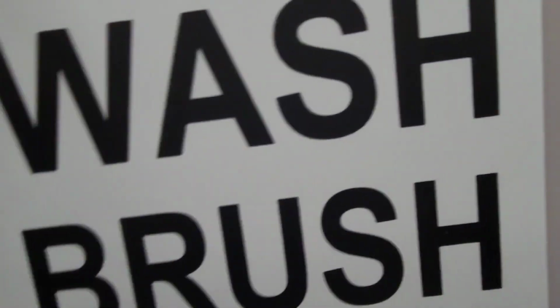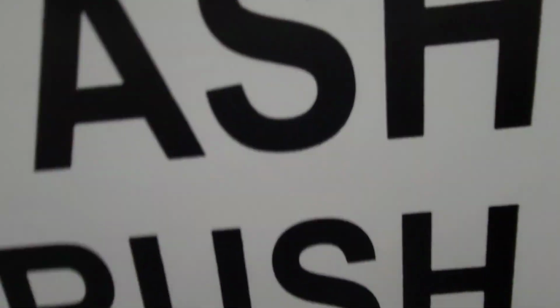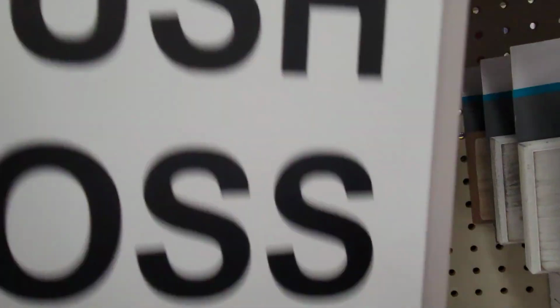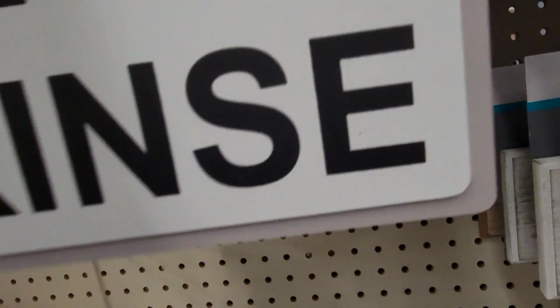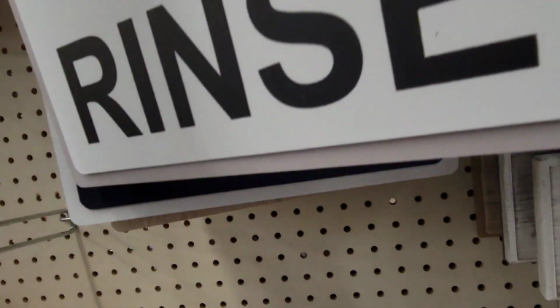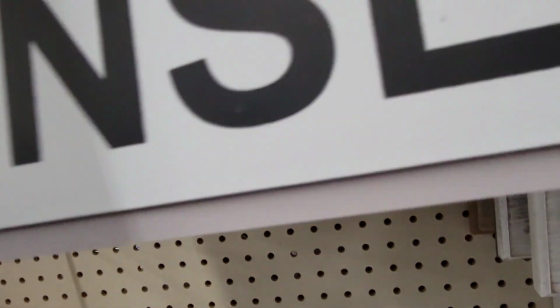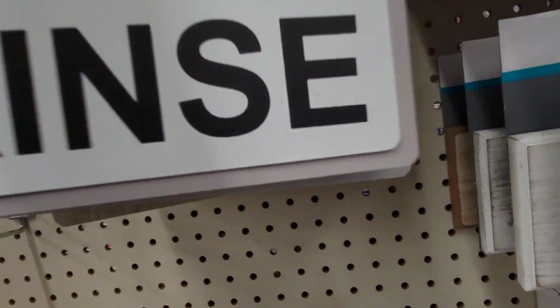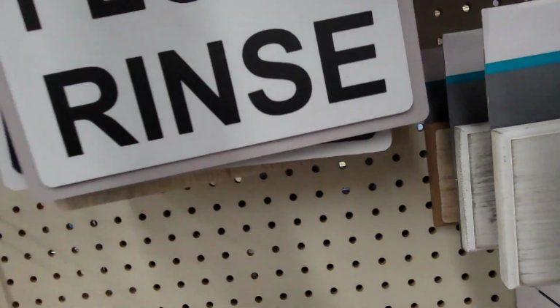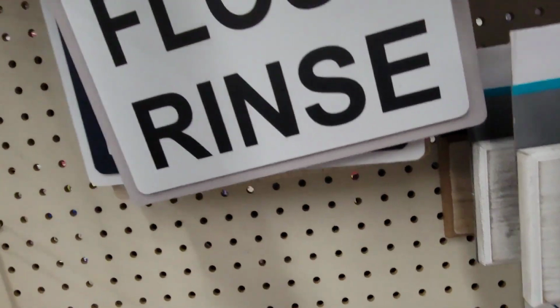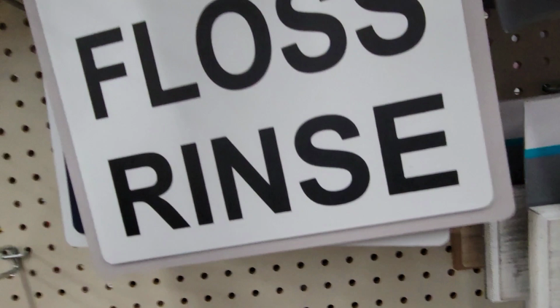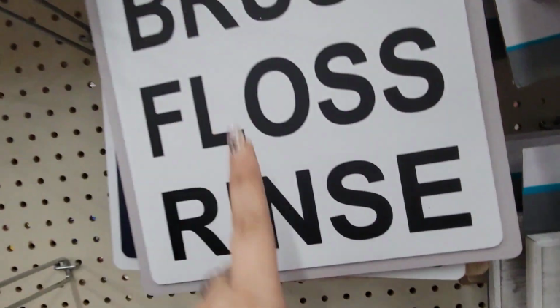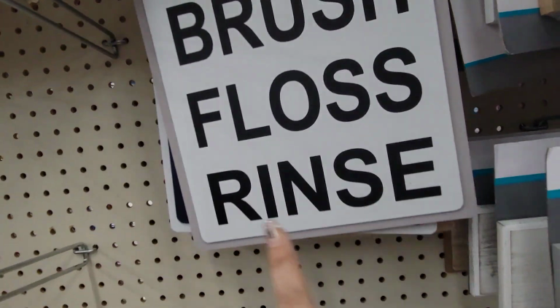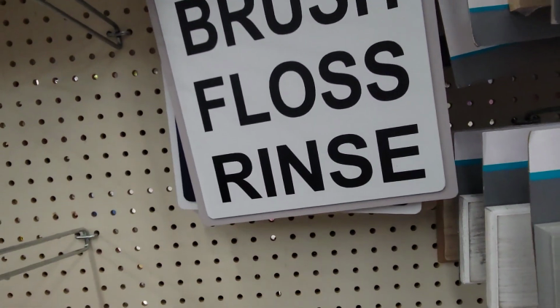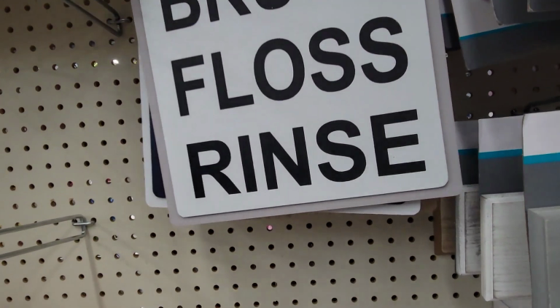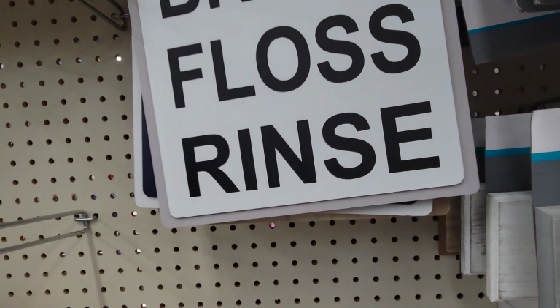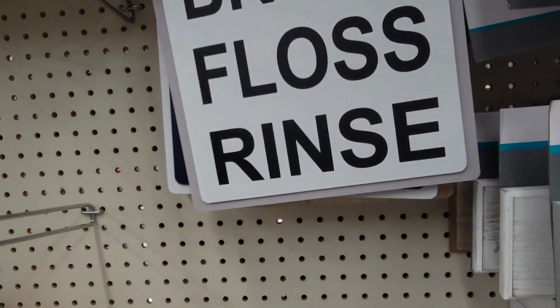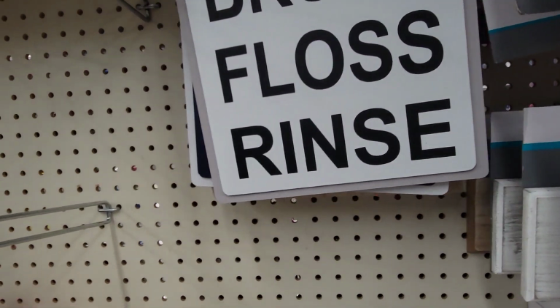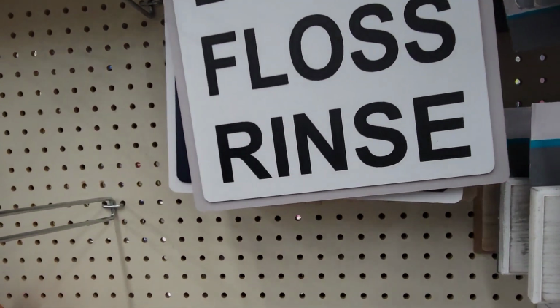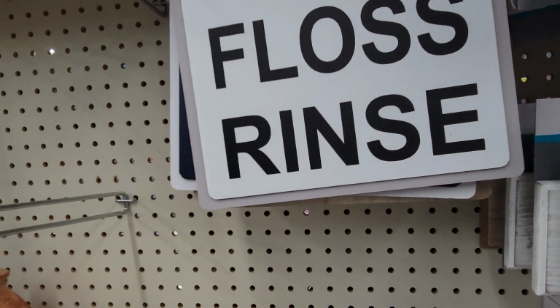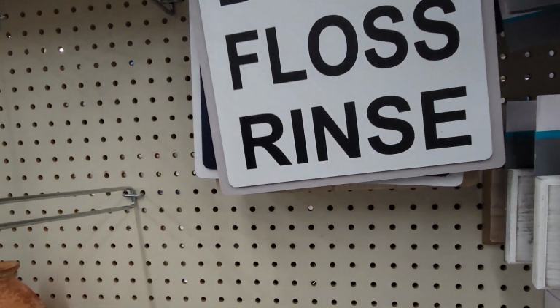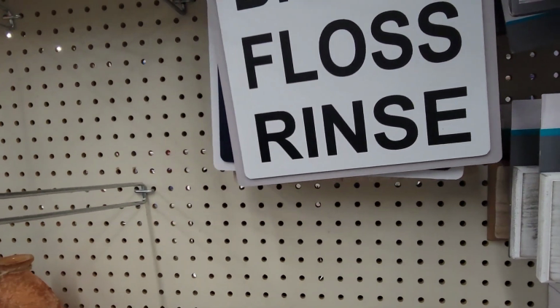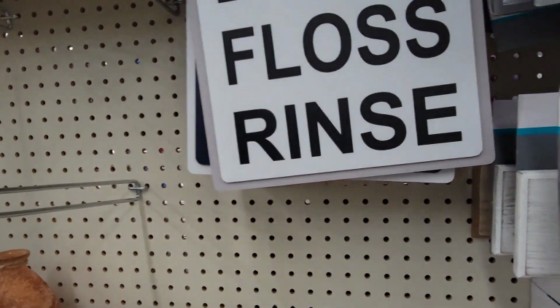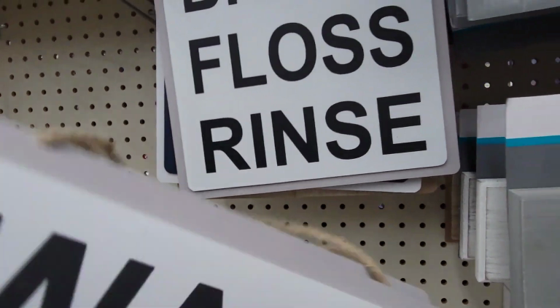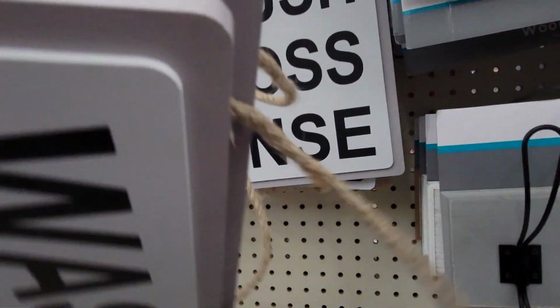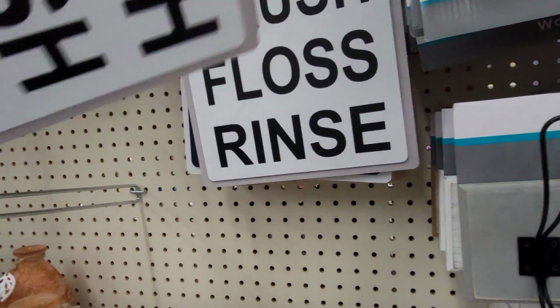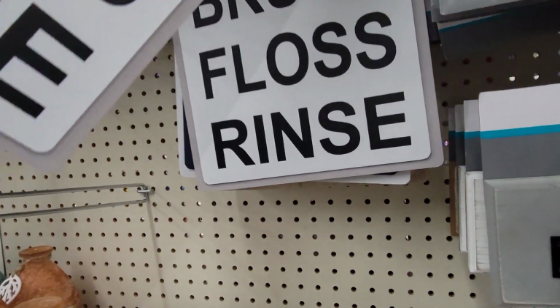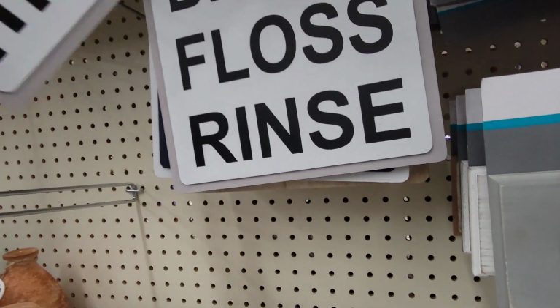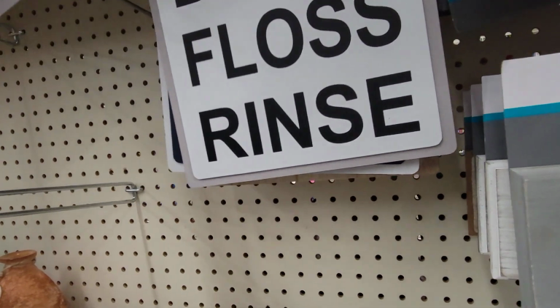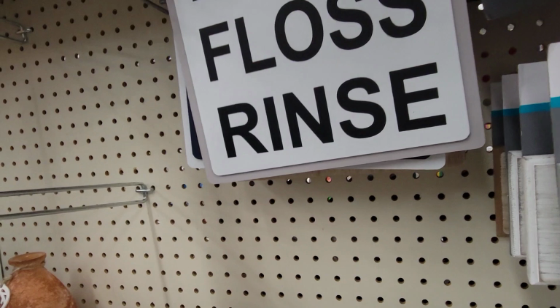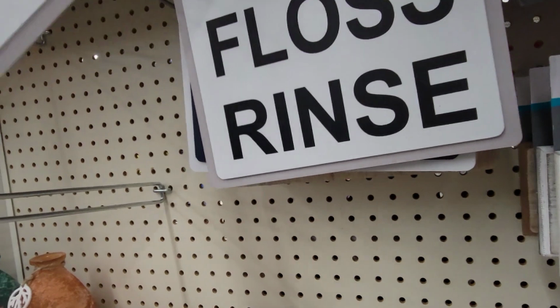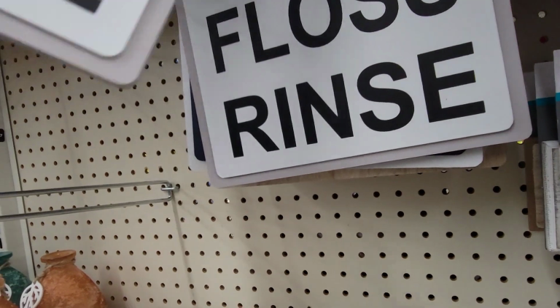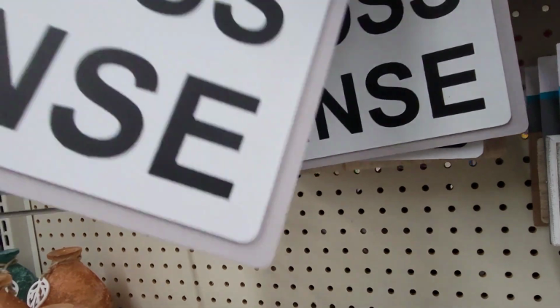This one is 'Wash, brush, floss, and rinse.' And then these are the same, so I'm going to put them back.